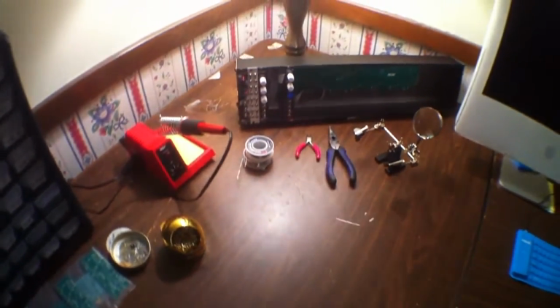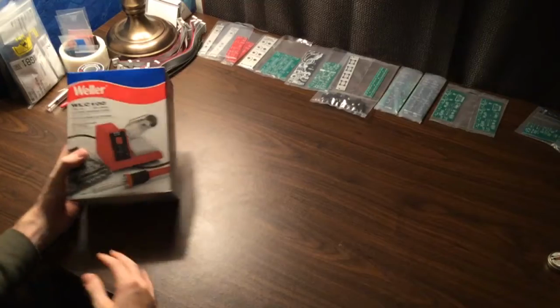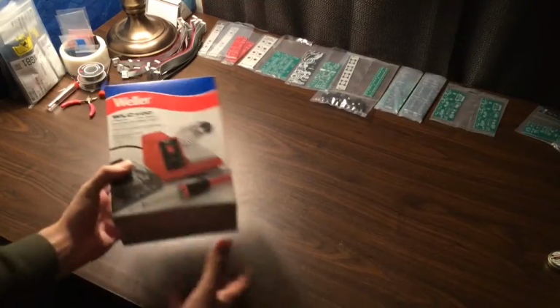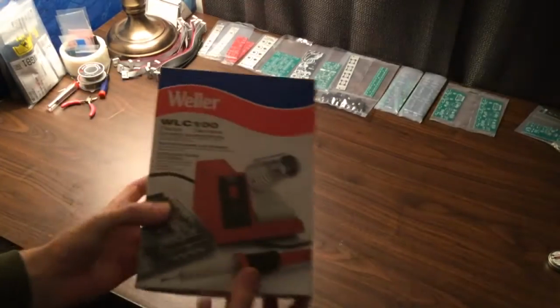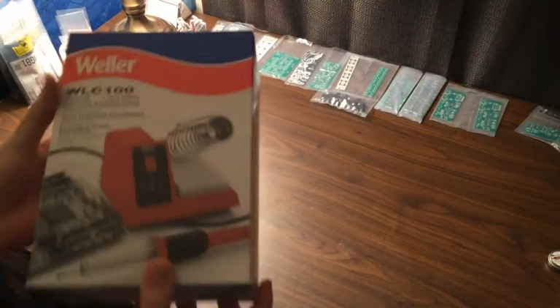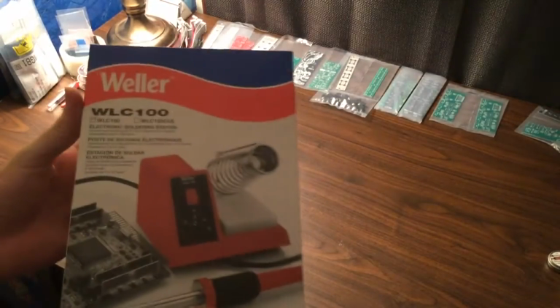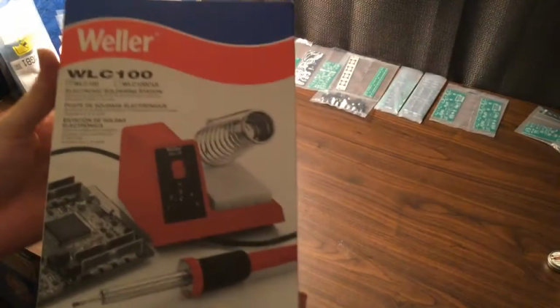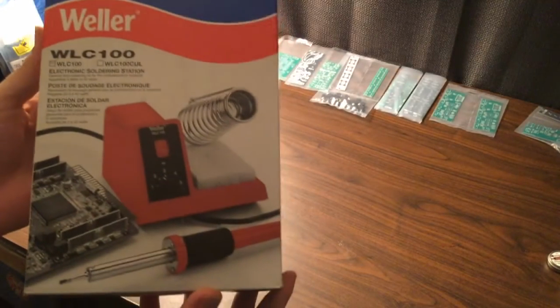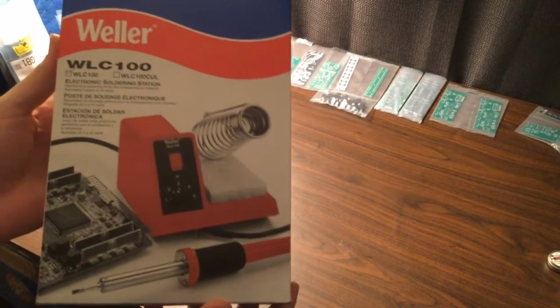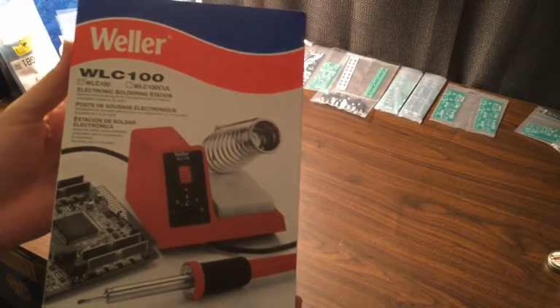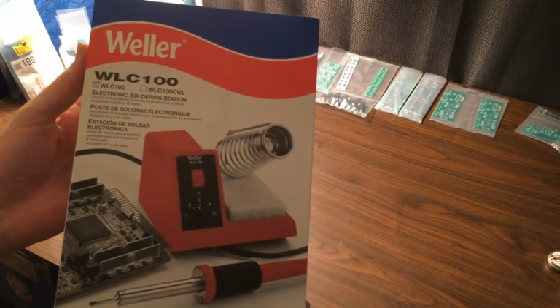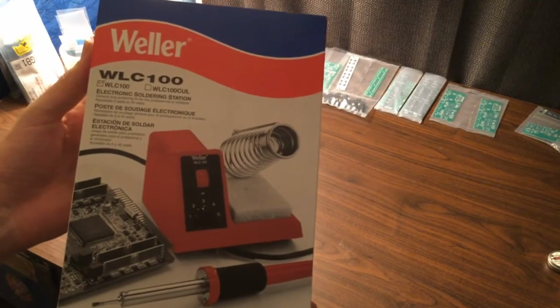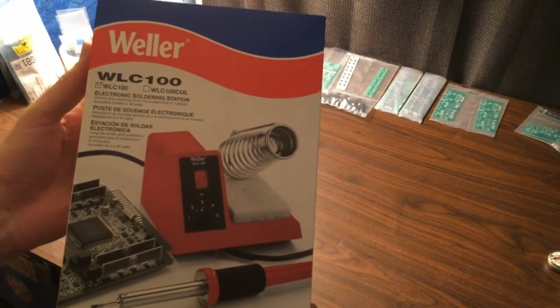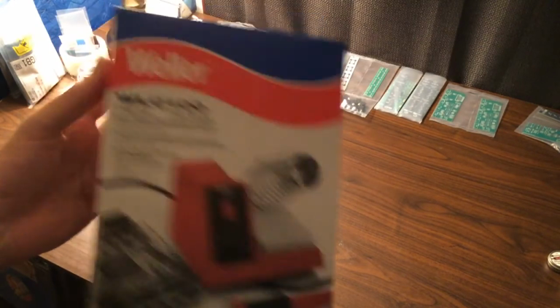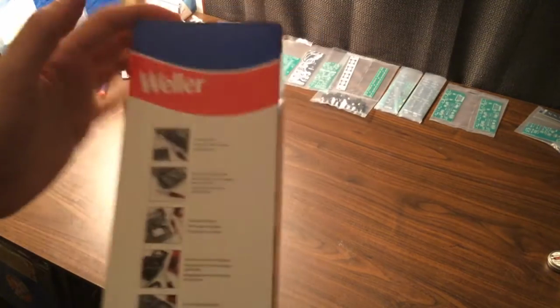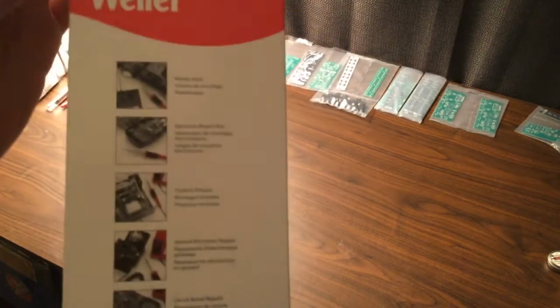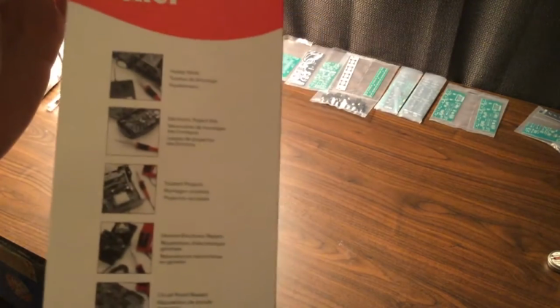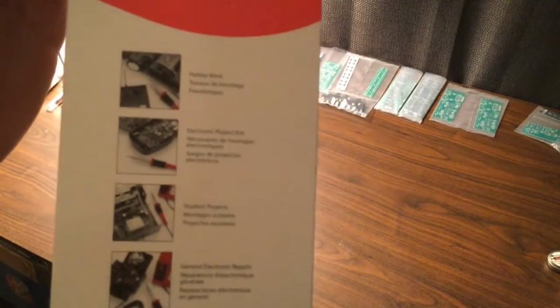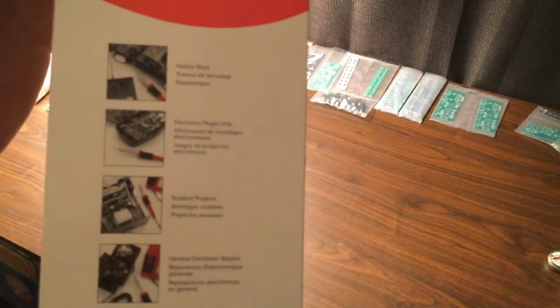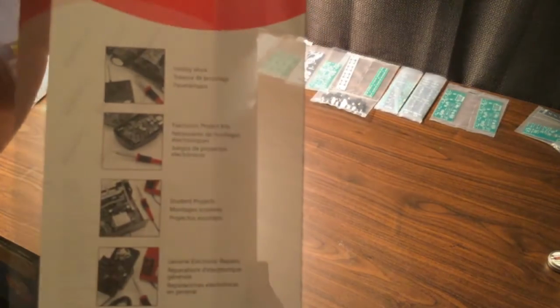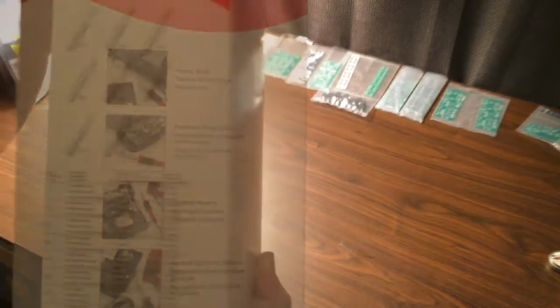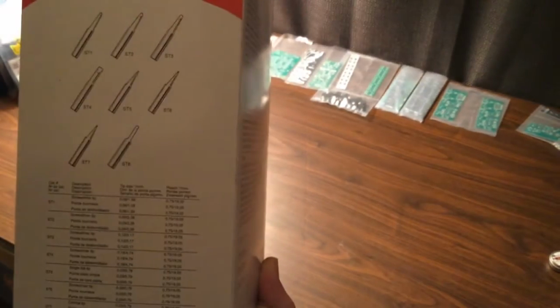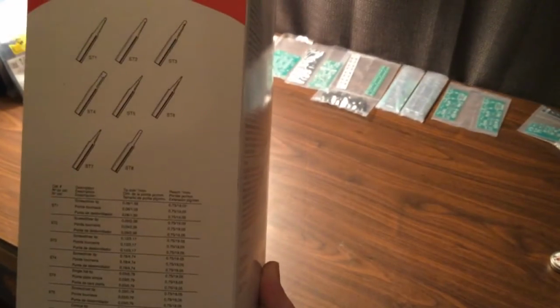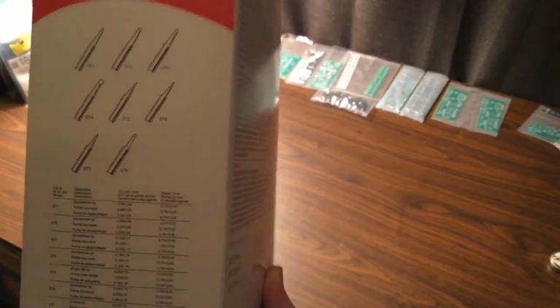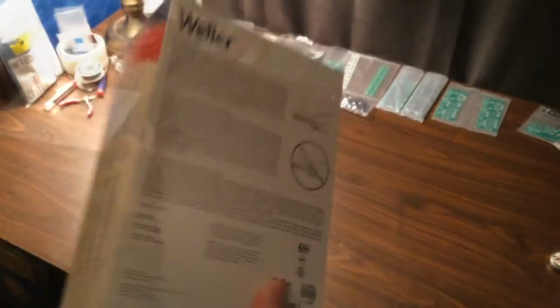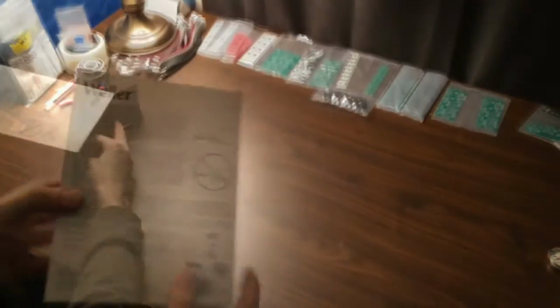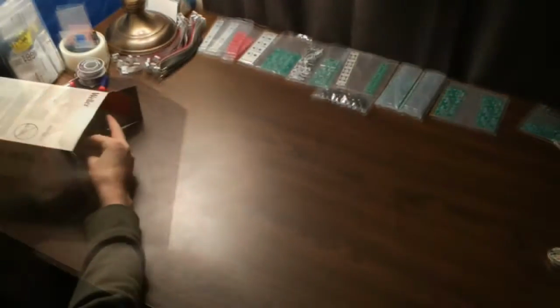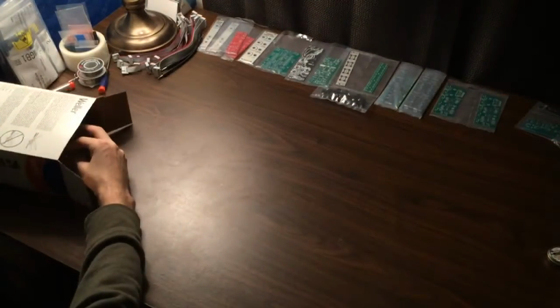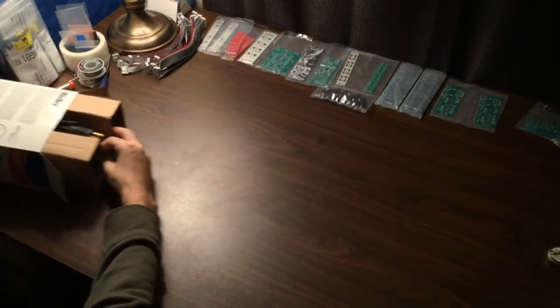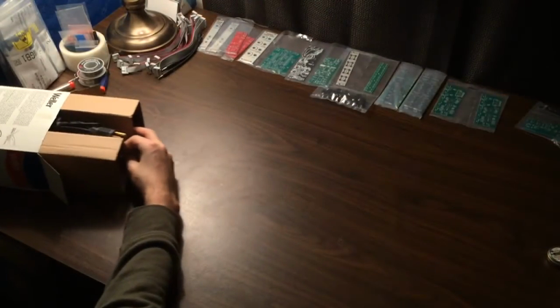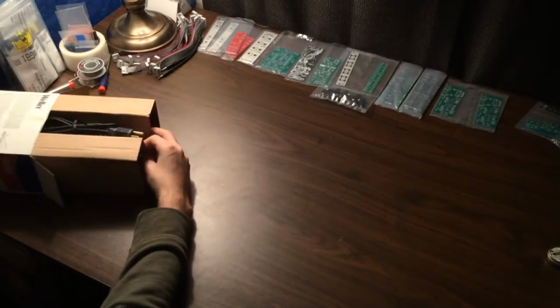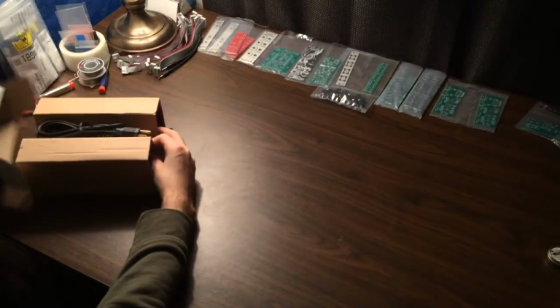So the first thing is a good soldering station. We chose the Weller WLC 100 — this isn't the most expensive soldering station, it's not the cheapest either. It's kind of middle of the road, or lower middle of the road I guess.